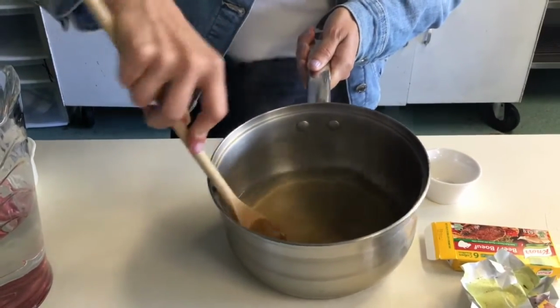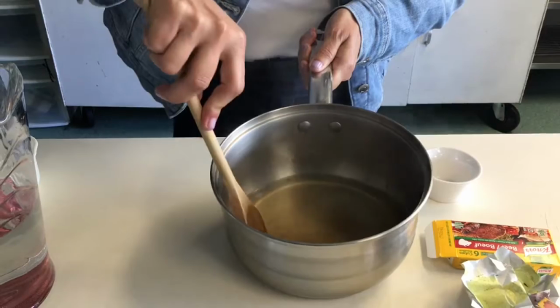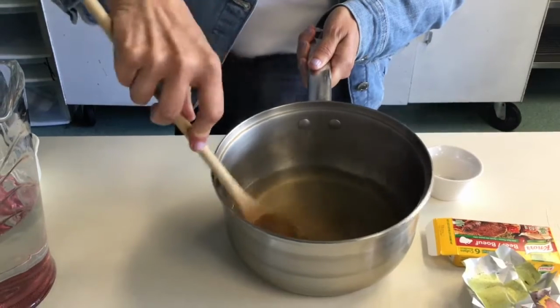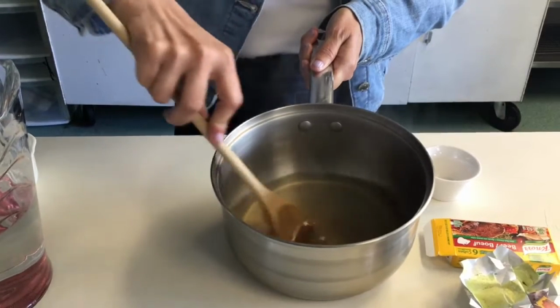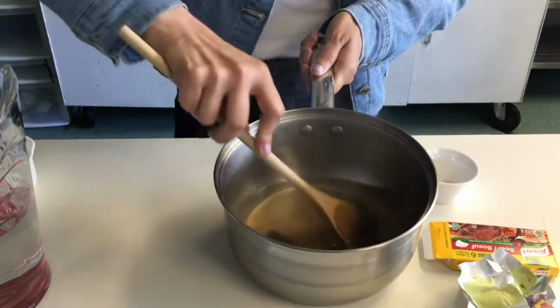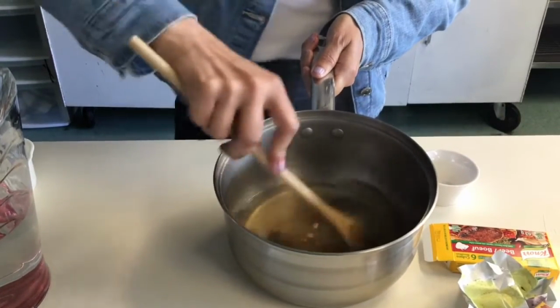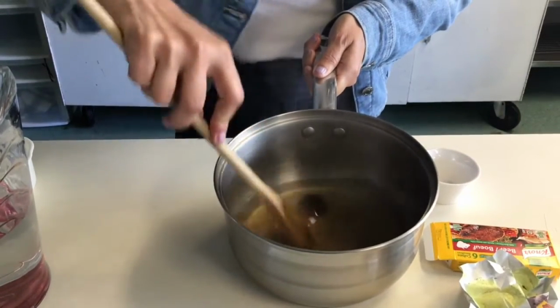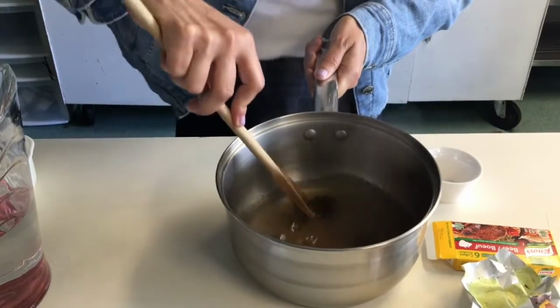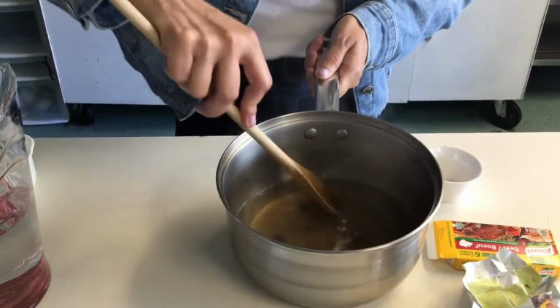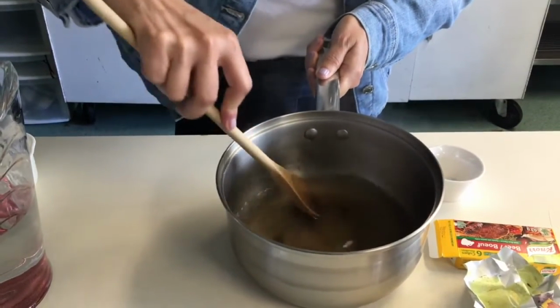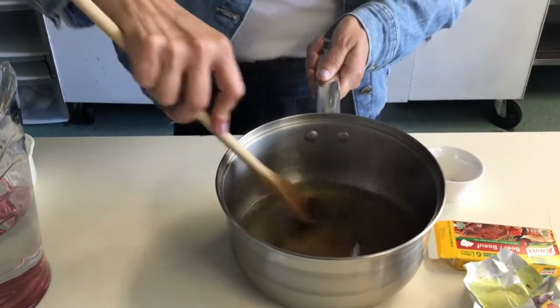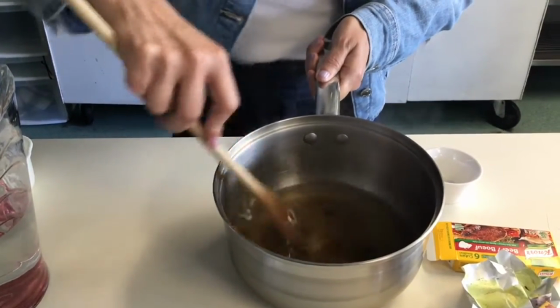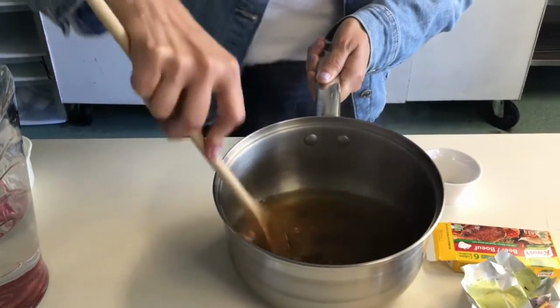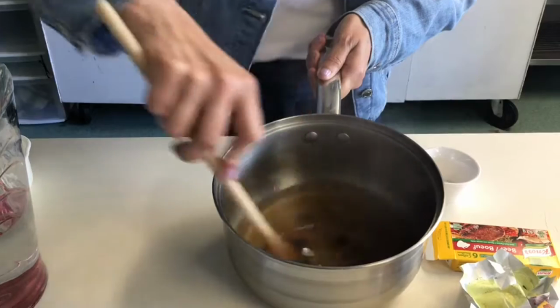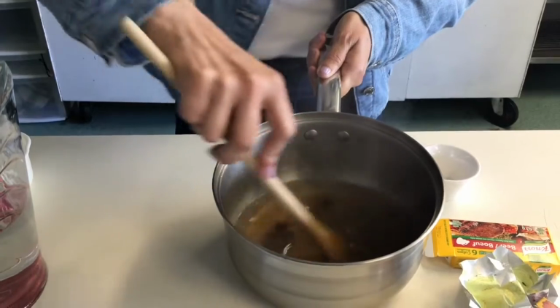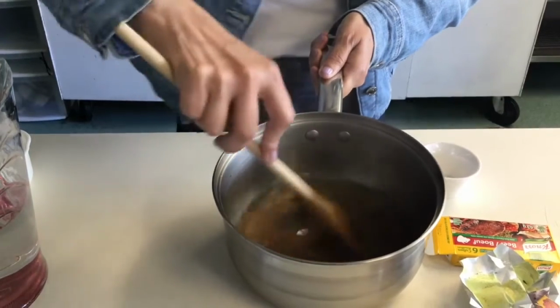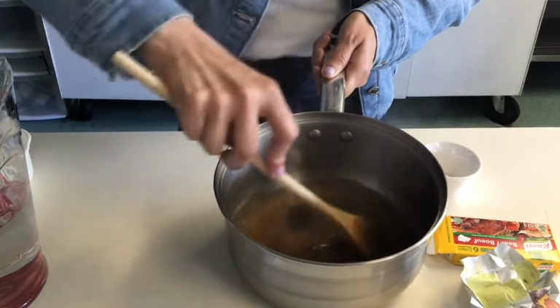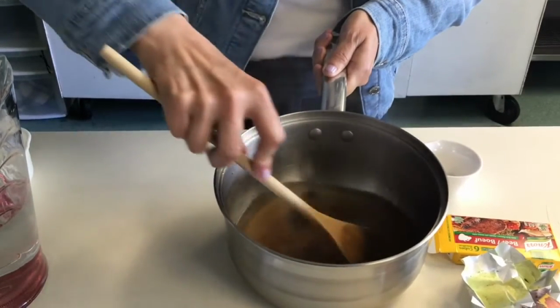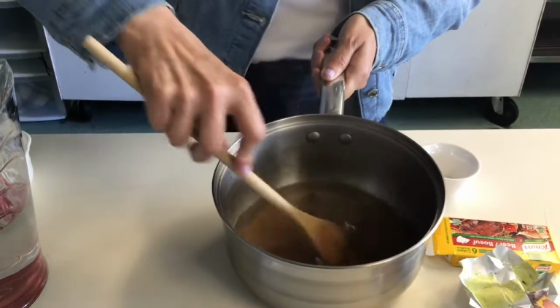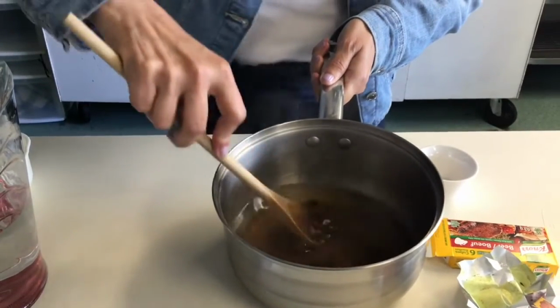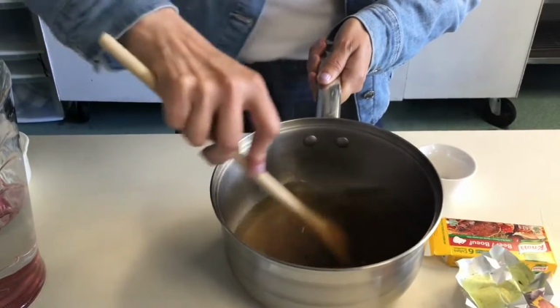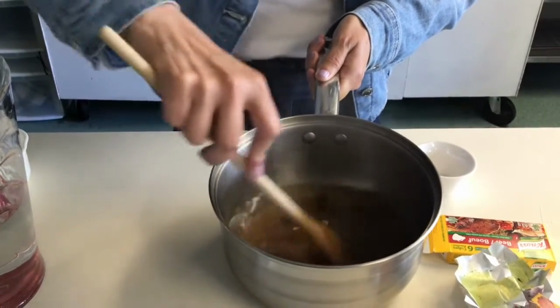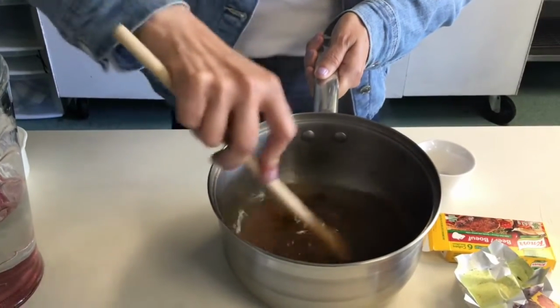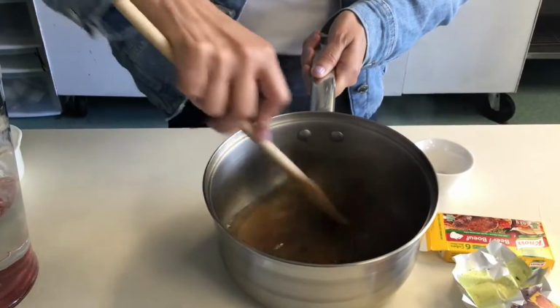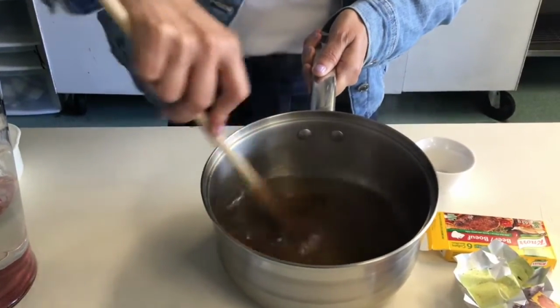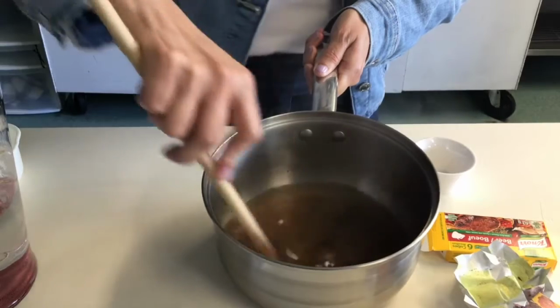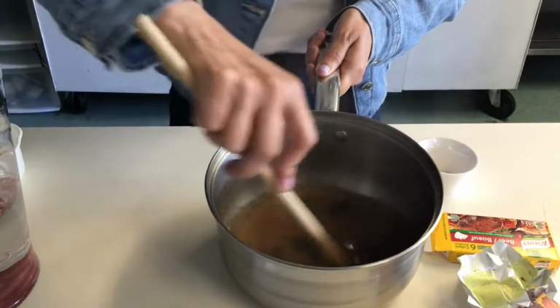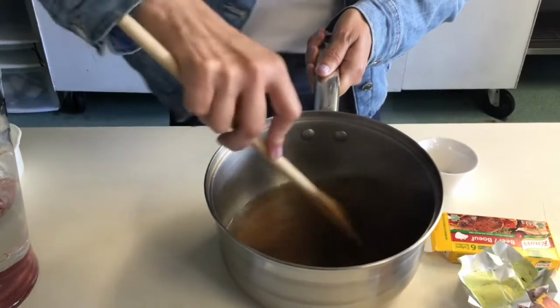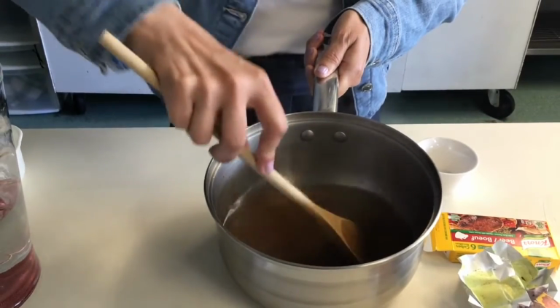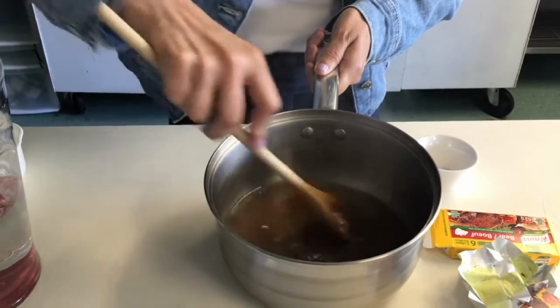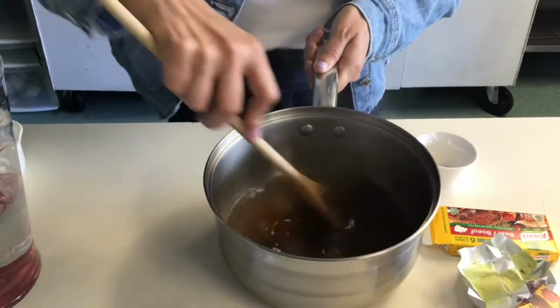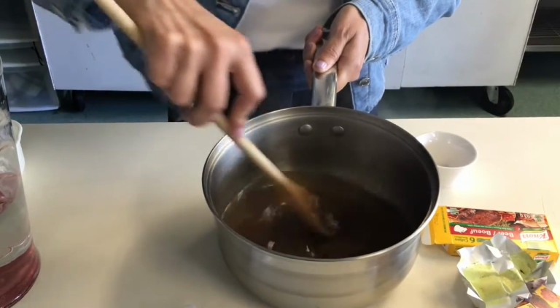There we go, it's slowly but surely dissolving in the hot water. Keep stirring — I have to keep stirring until it's all gone because we want it nice and smooth.